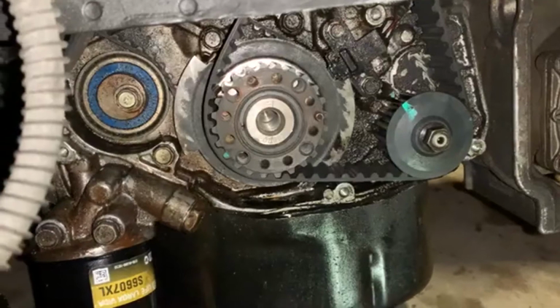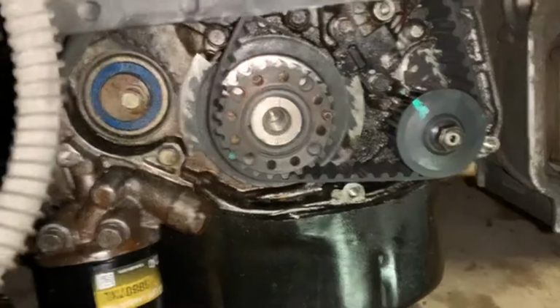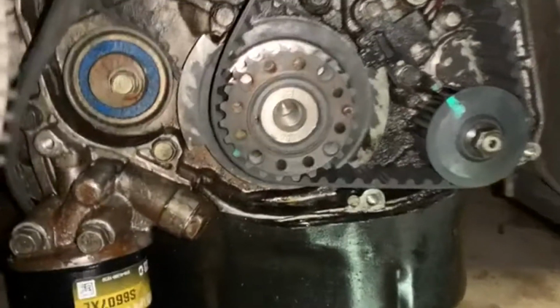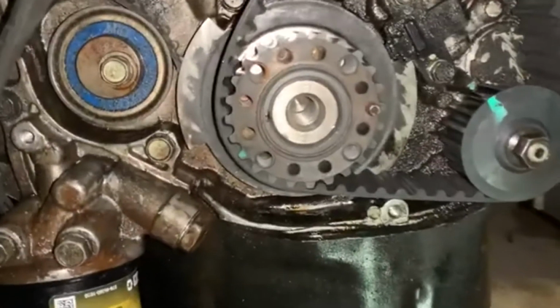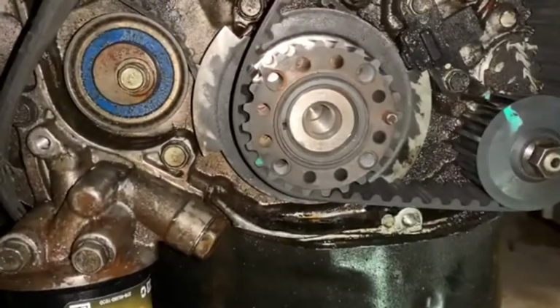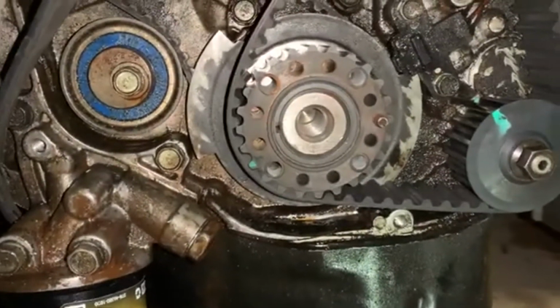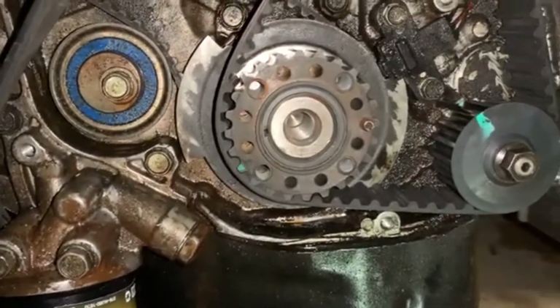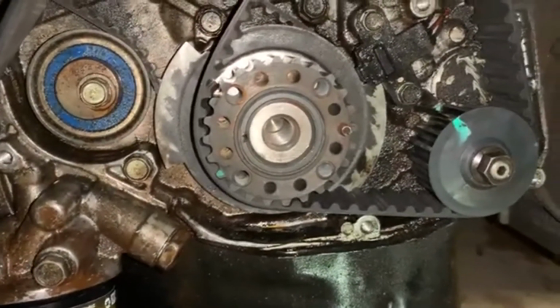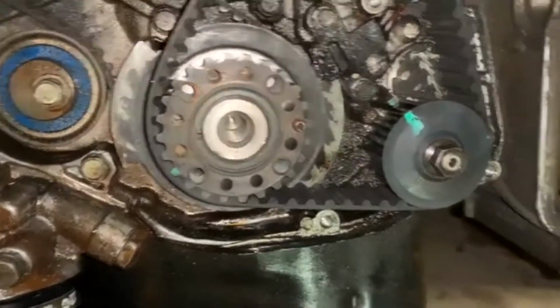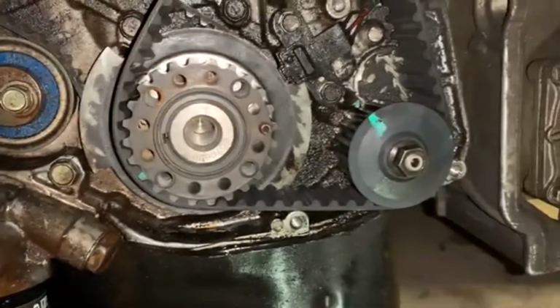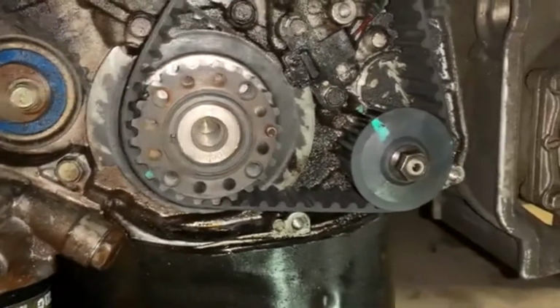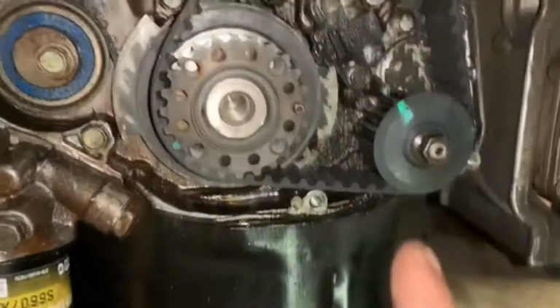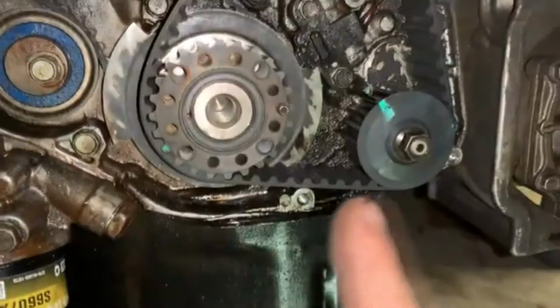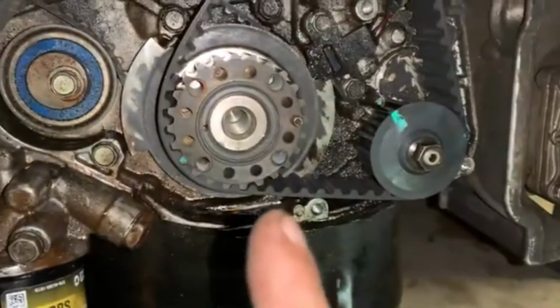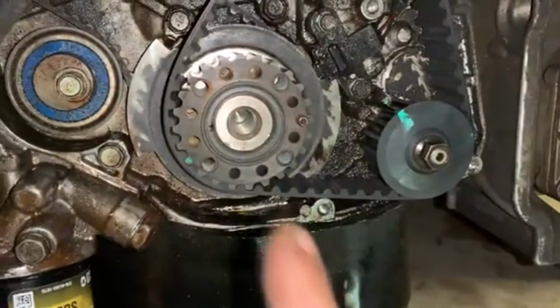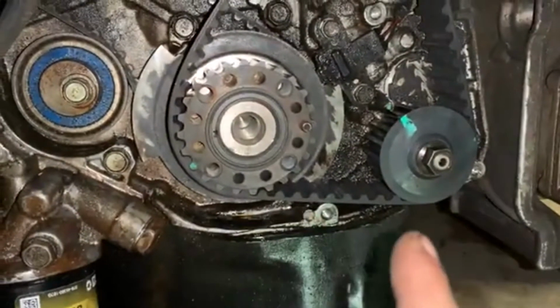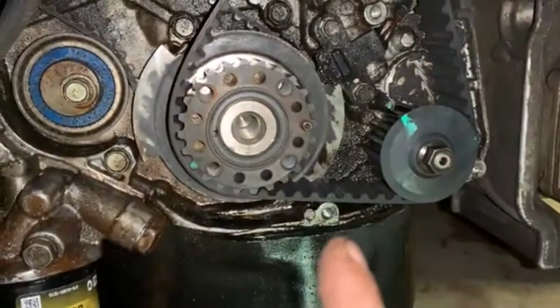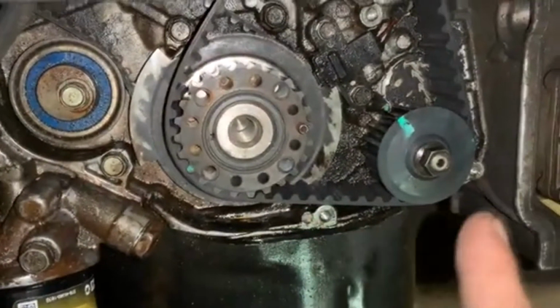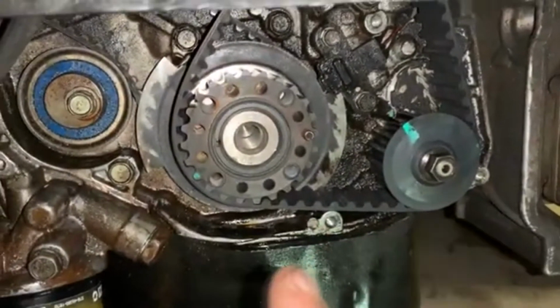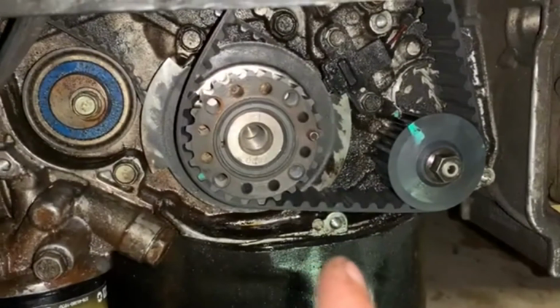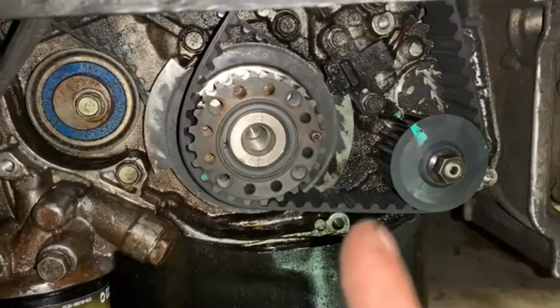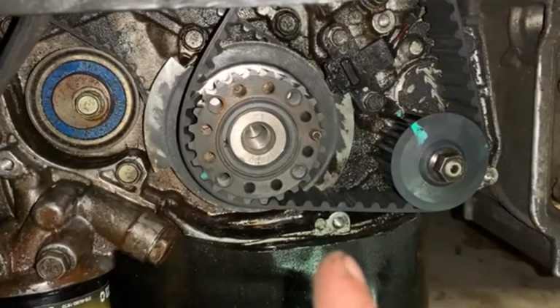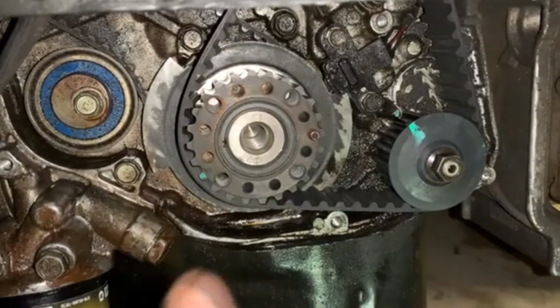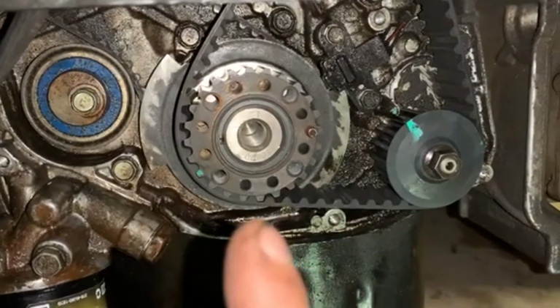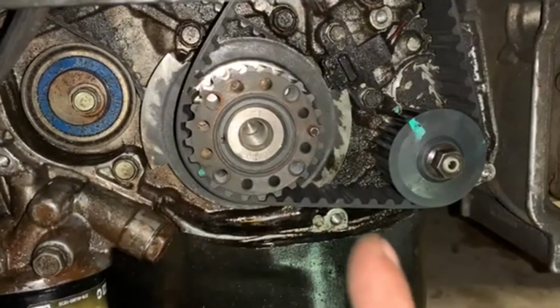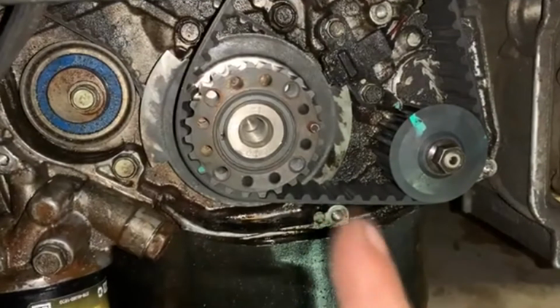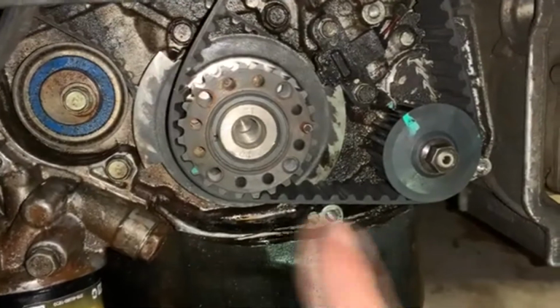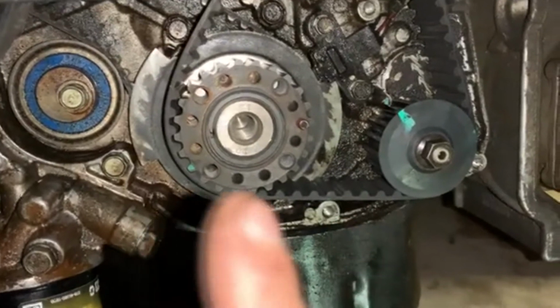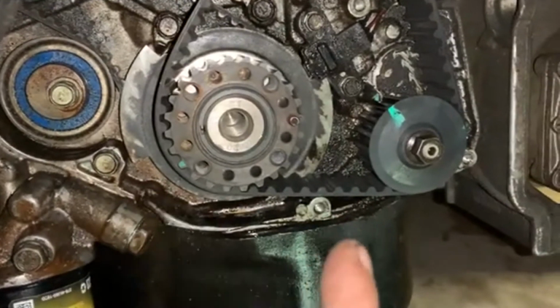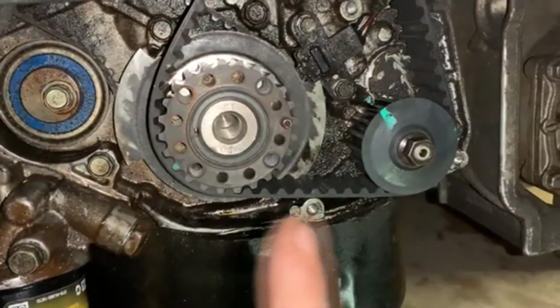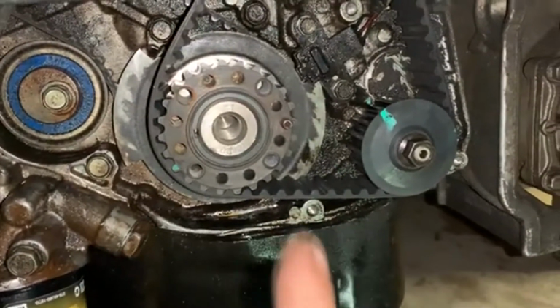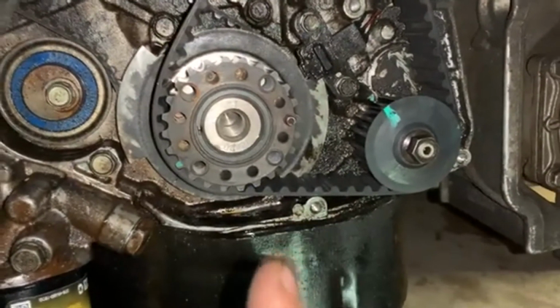I figured I'd make this because I had a ton of trouble trying to figure out how to time the 2.4 liter Mitsubishi engine. The Galant is the same way. This is for the single overhead cam engines.